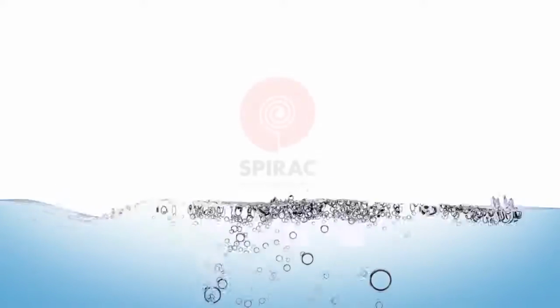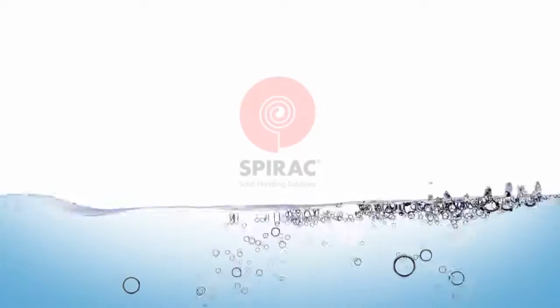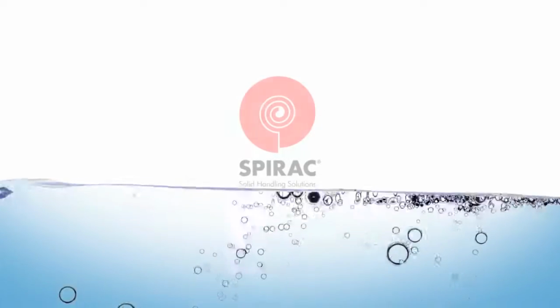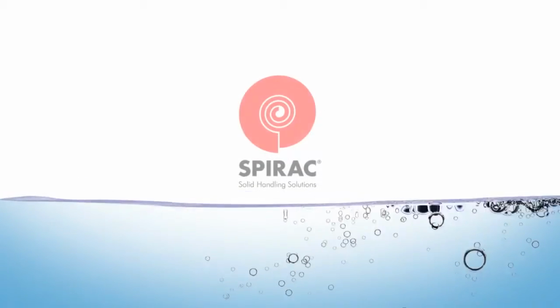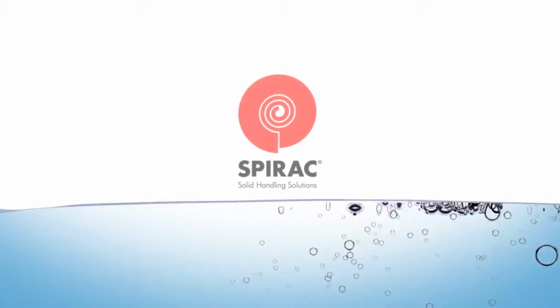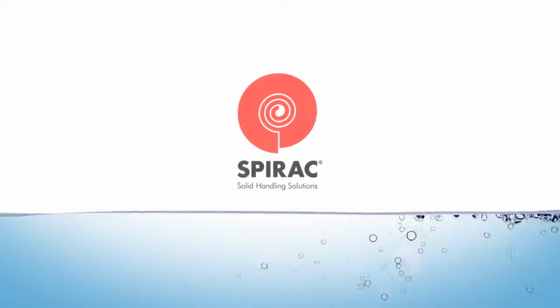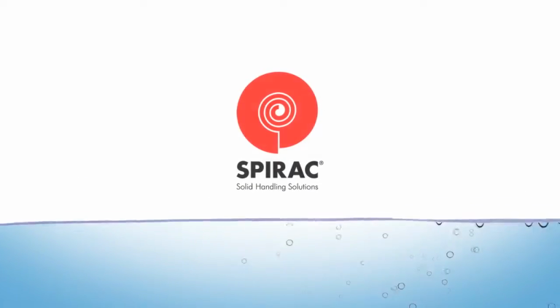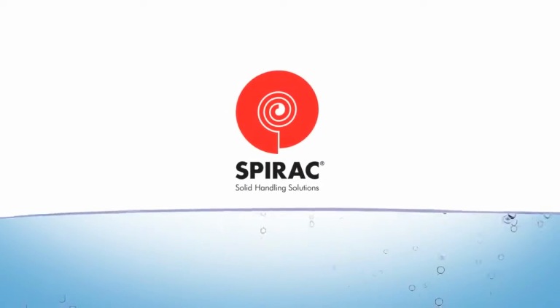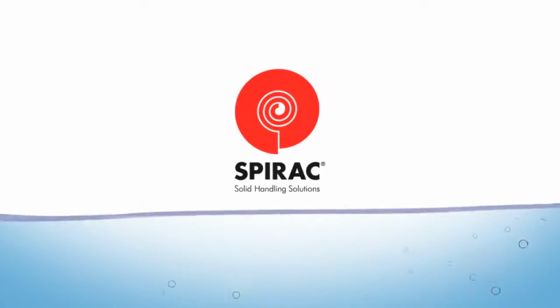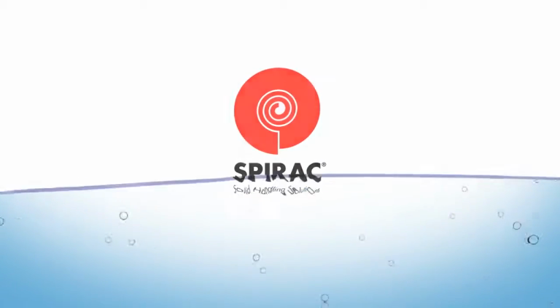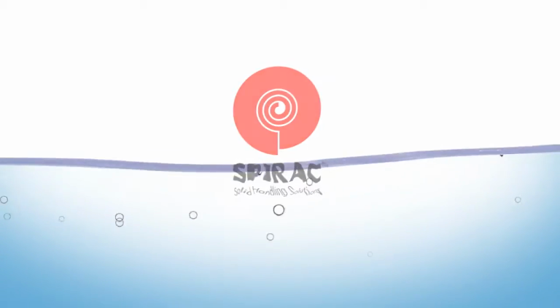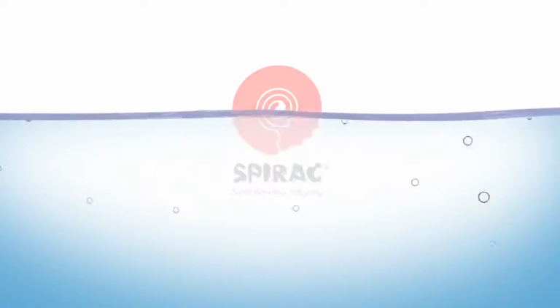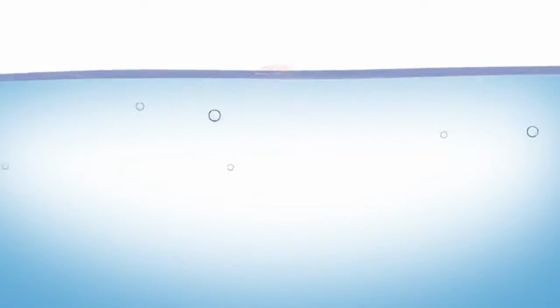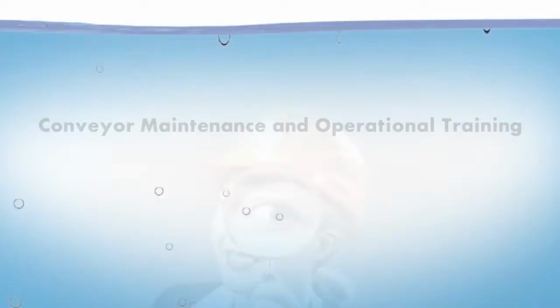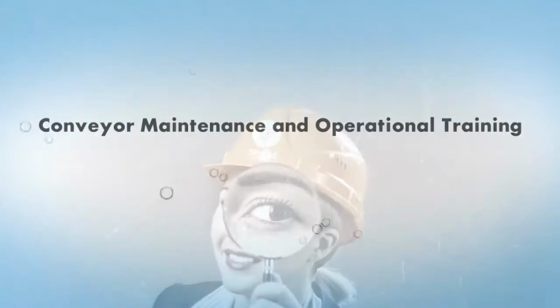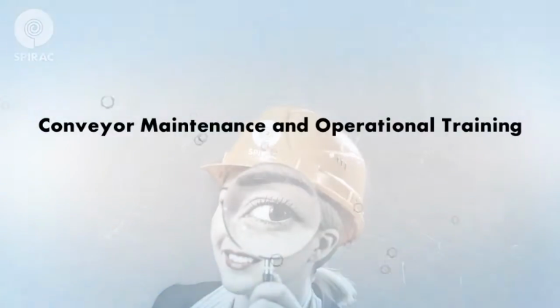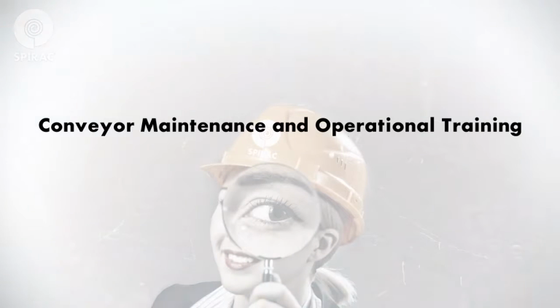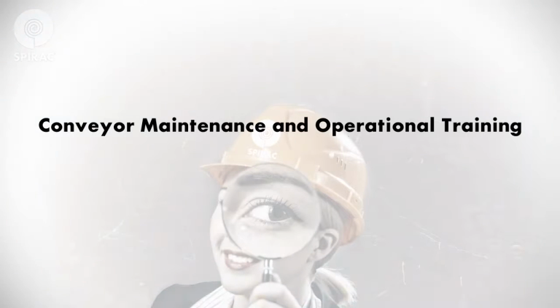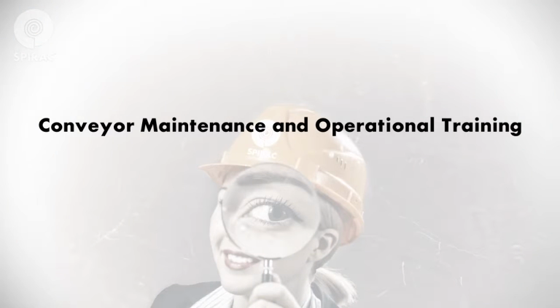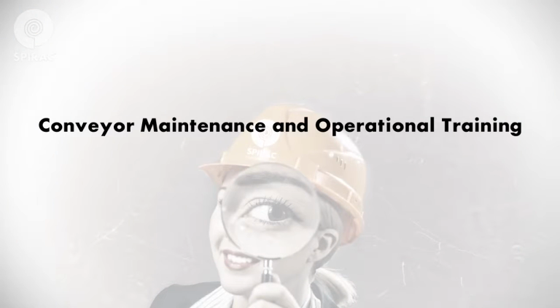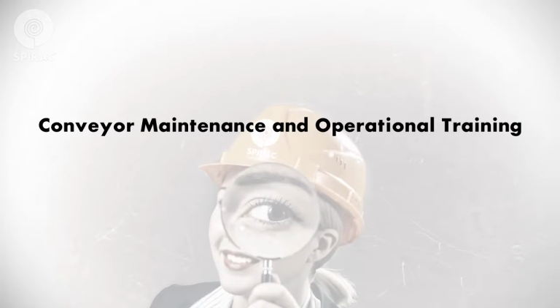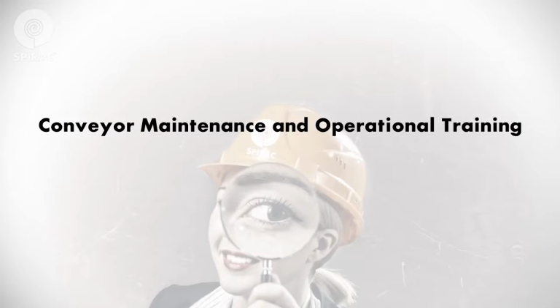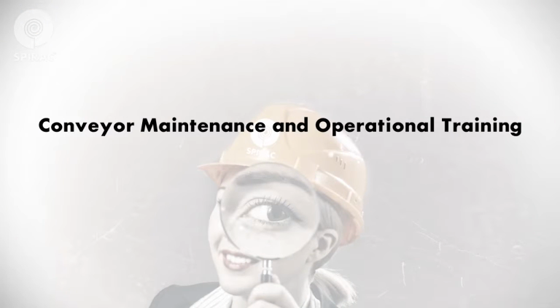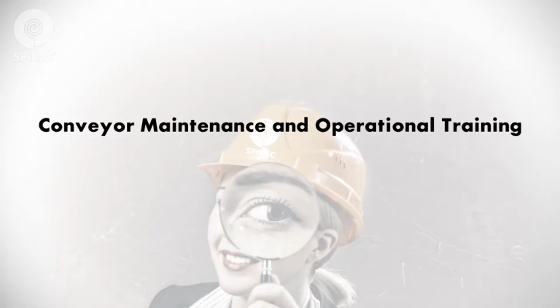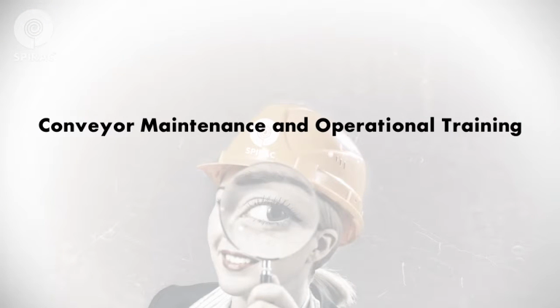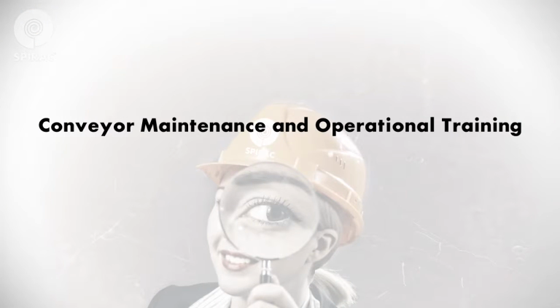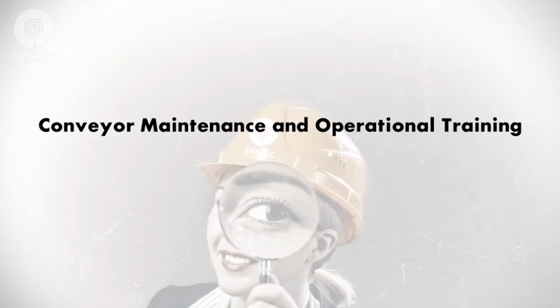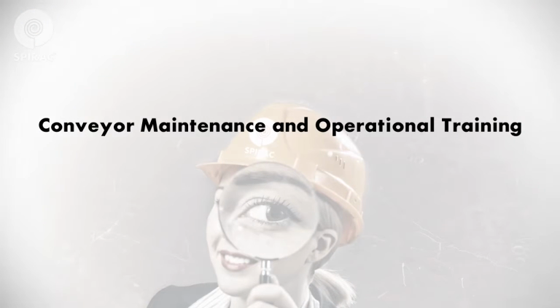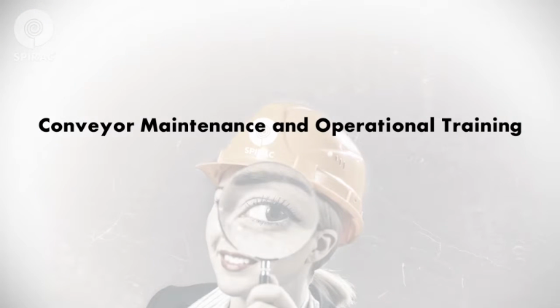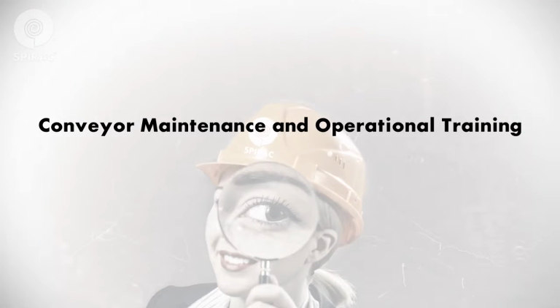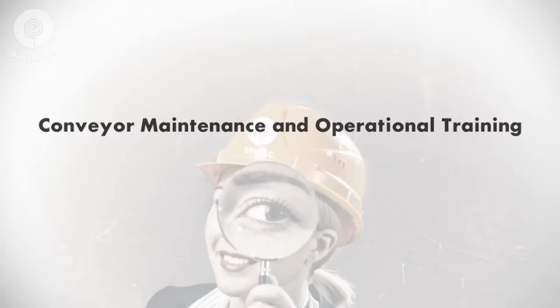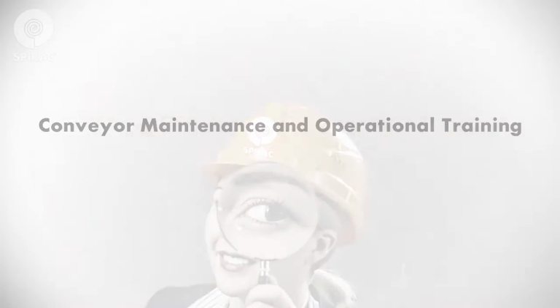SPIRAC Solid Handling Solutions. Welcome to SPIRAC's Conveyor Maintenance and Operational Training, a program designed to optimize the life of your SPIRAC equipment.